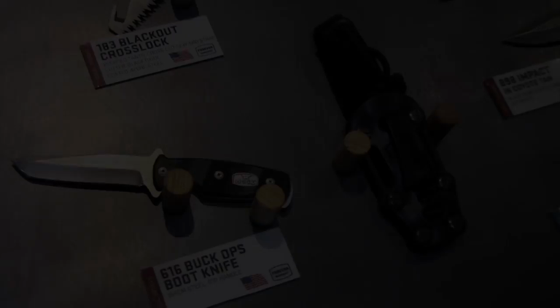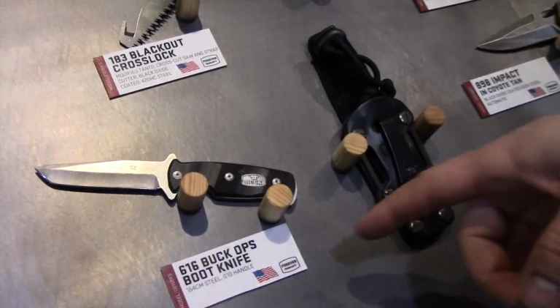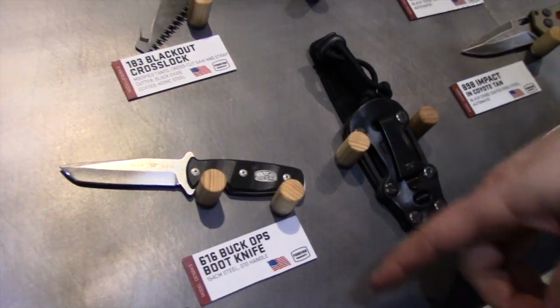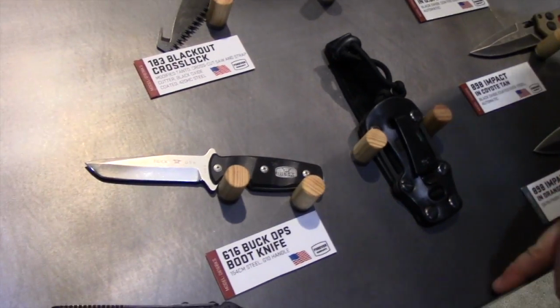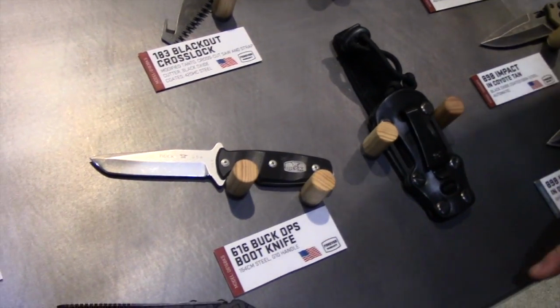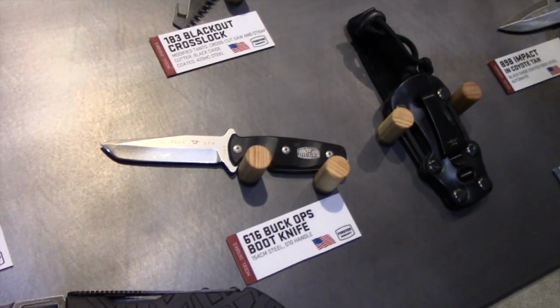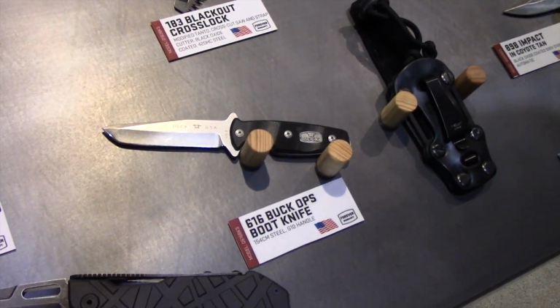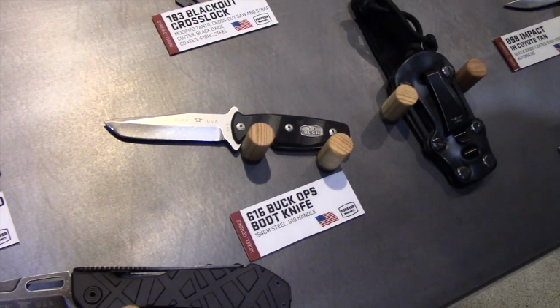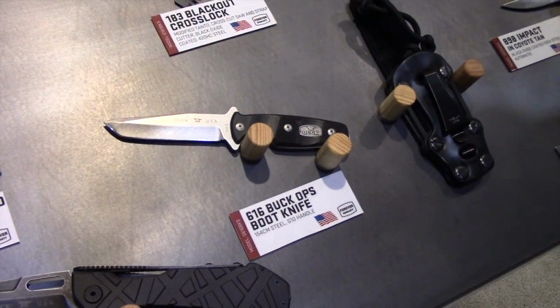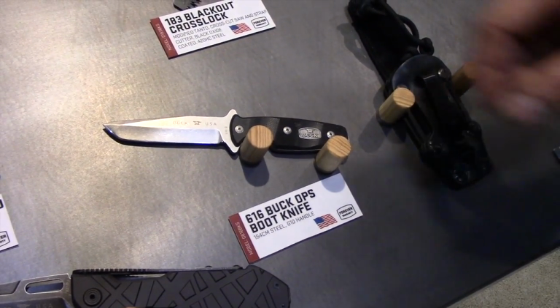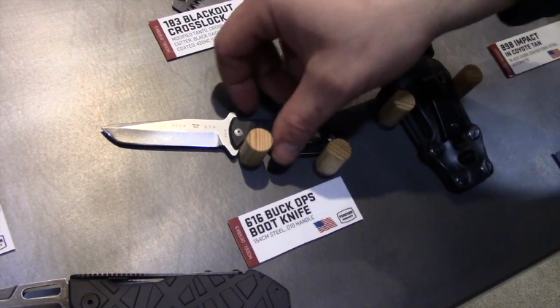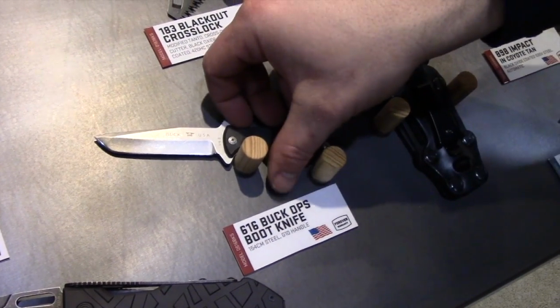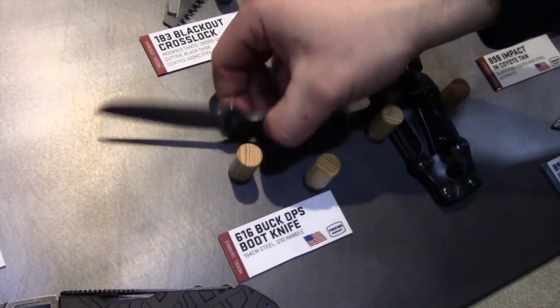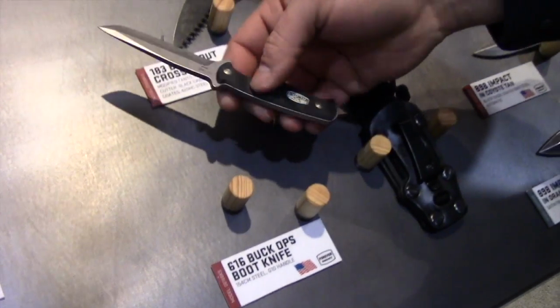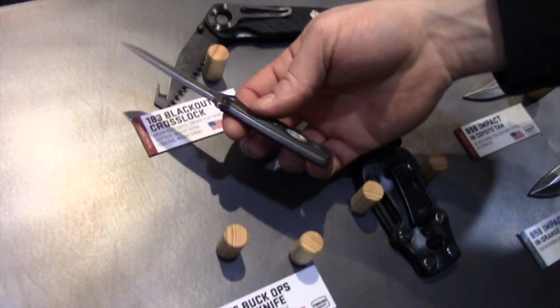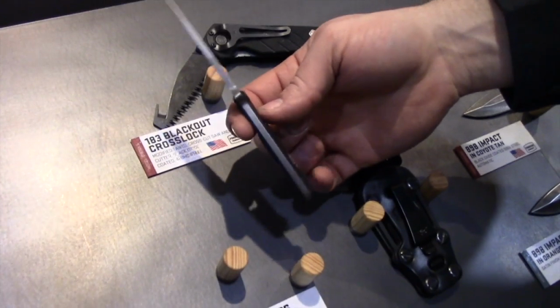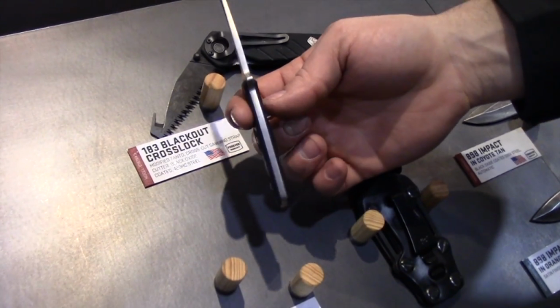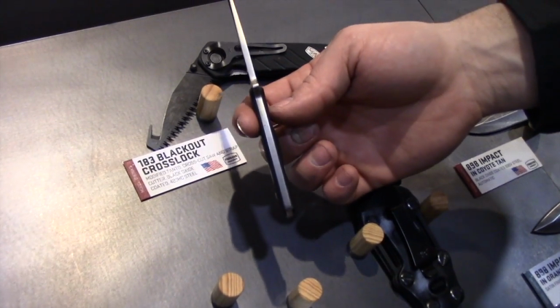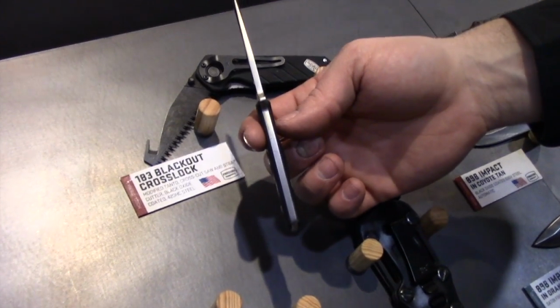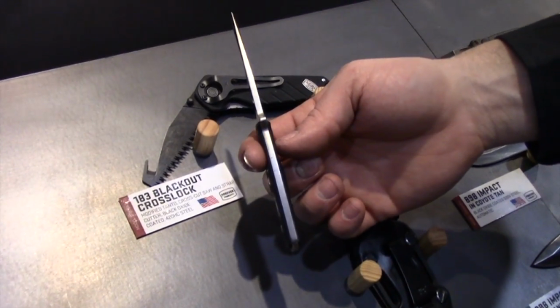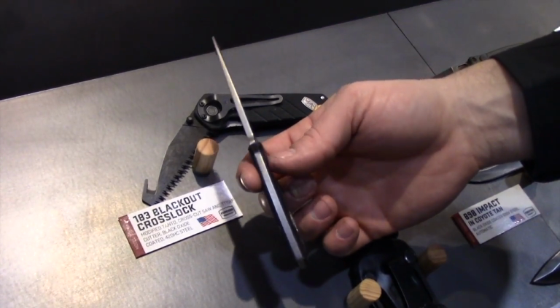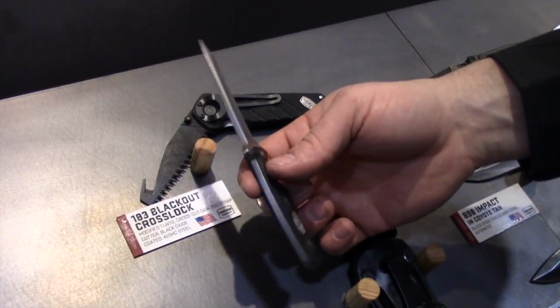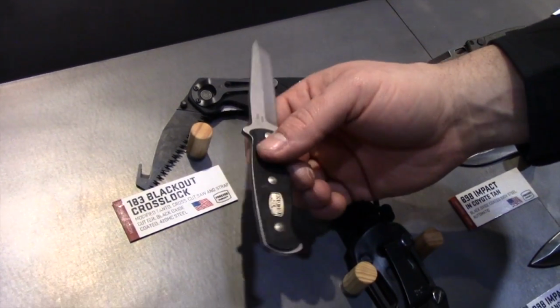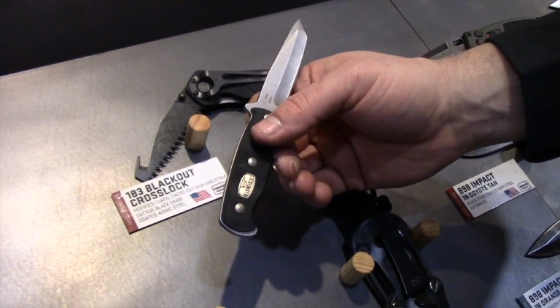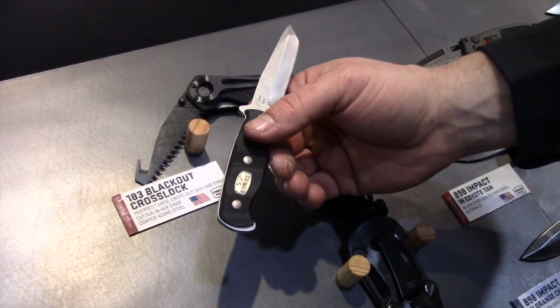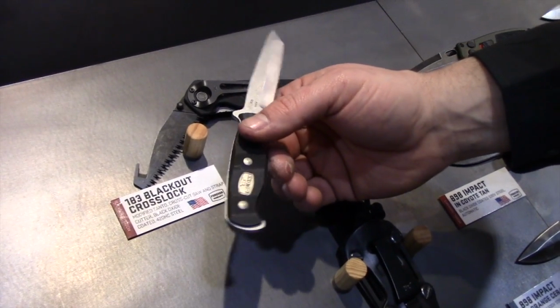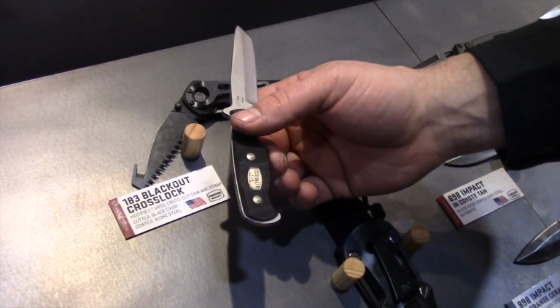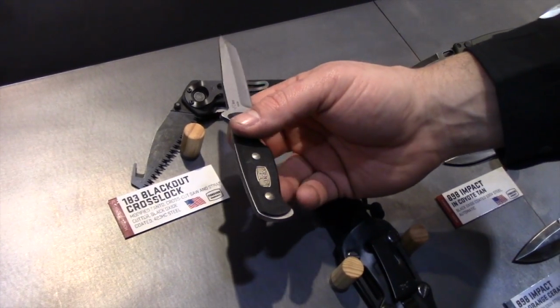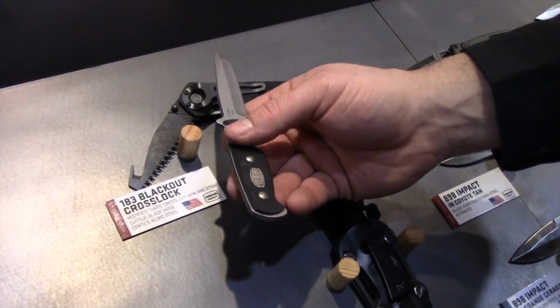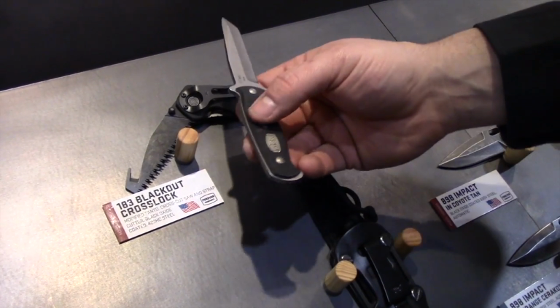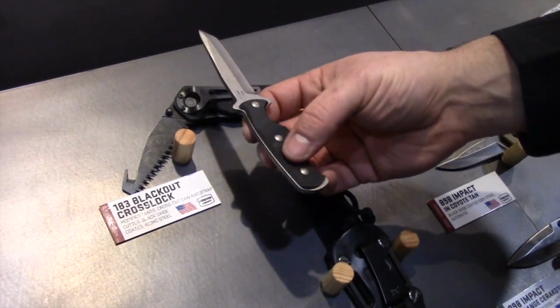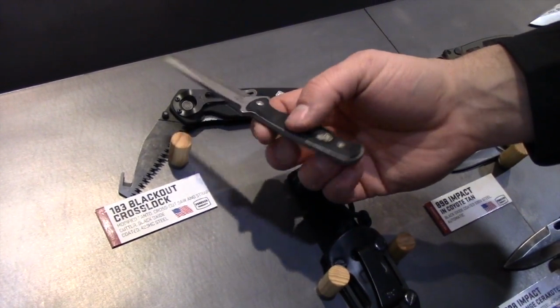The 616 is a nice, sturdy, fixed blade. Real thick there. 154CM blade steel.